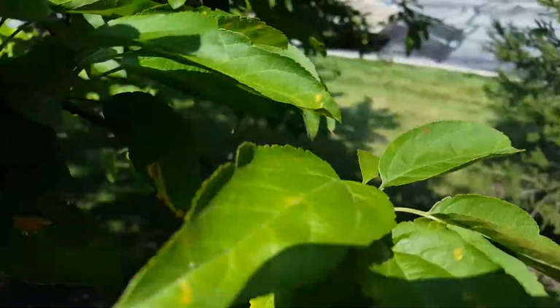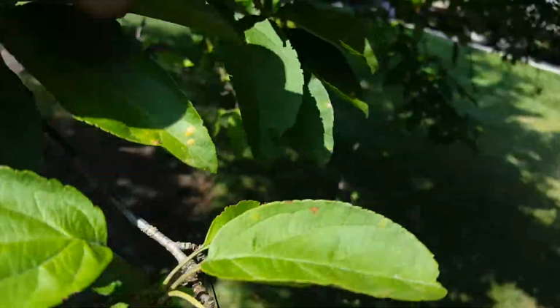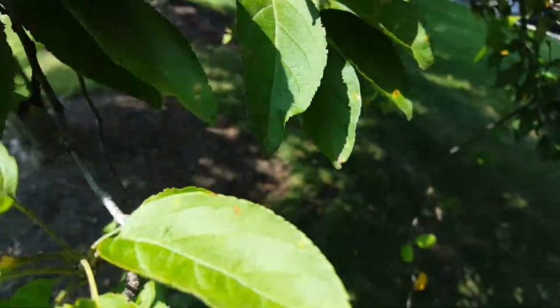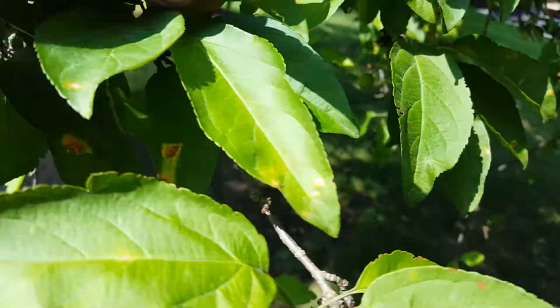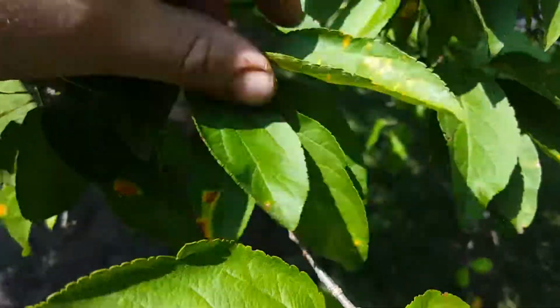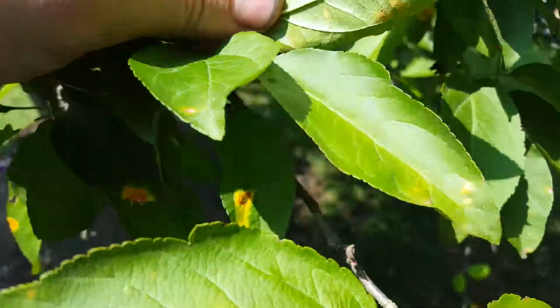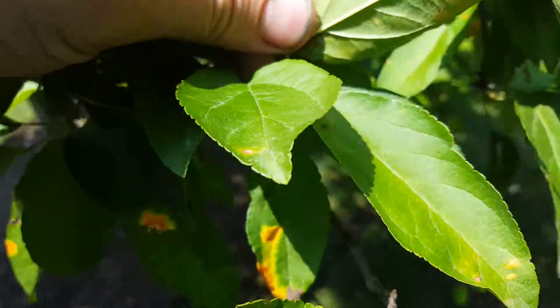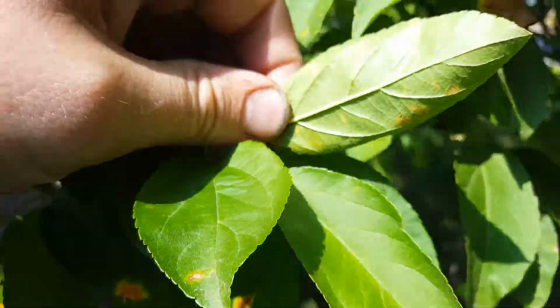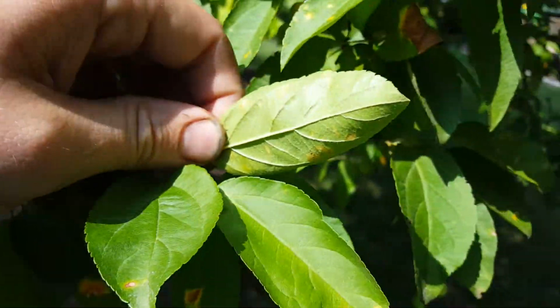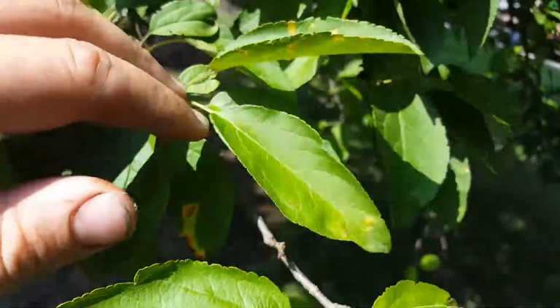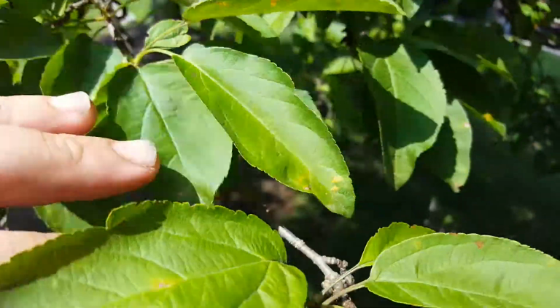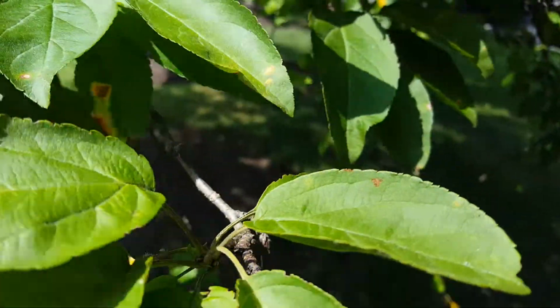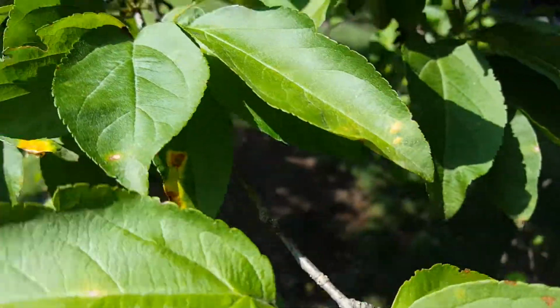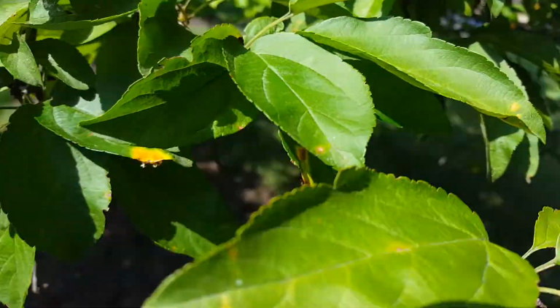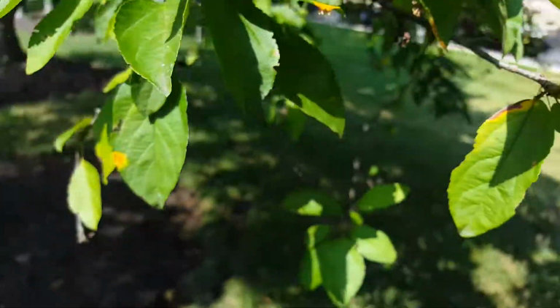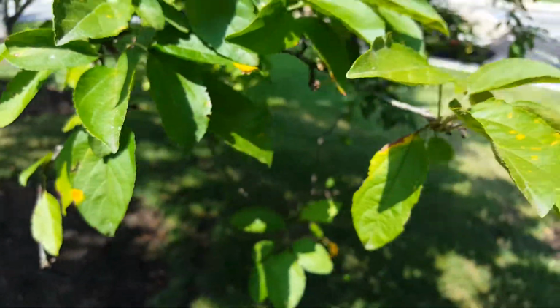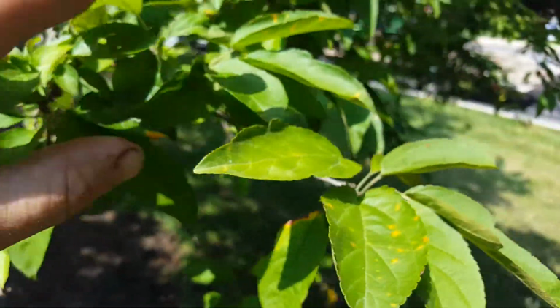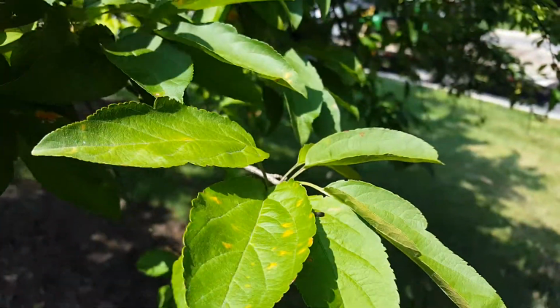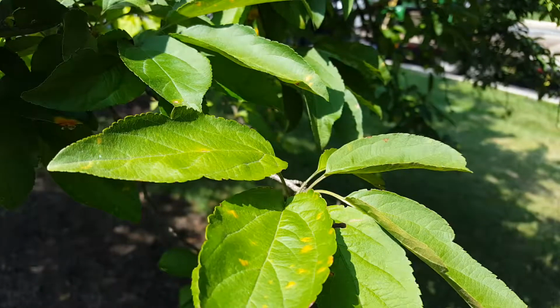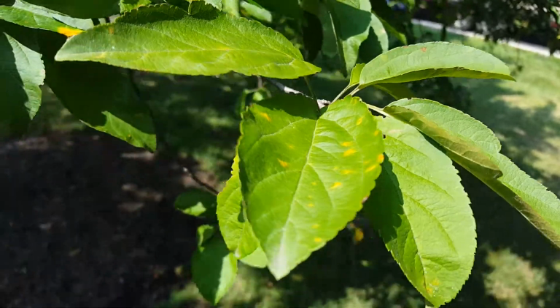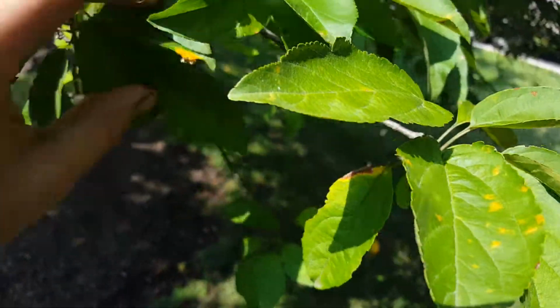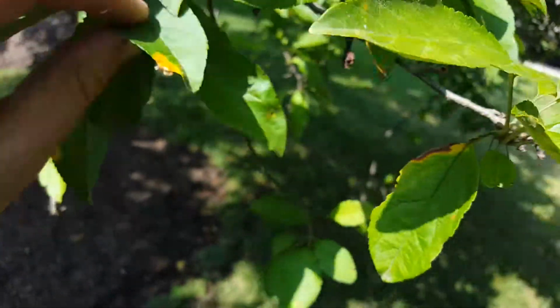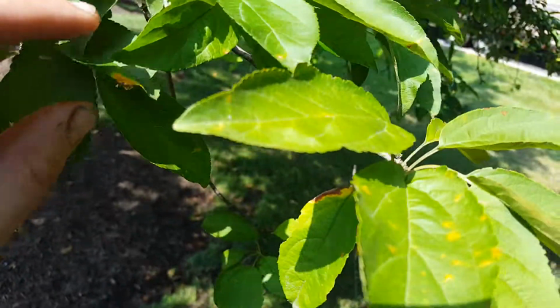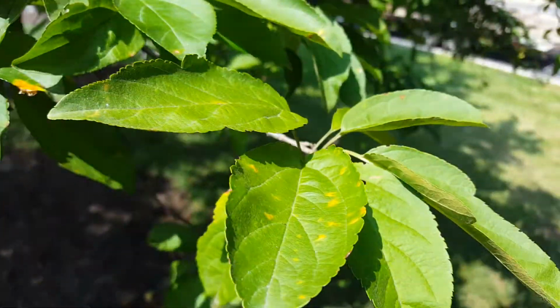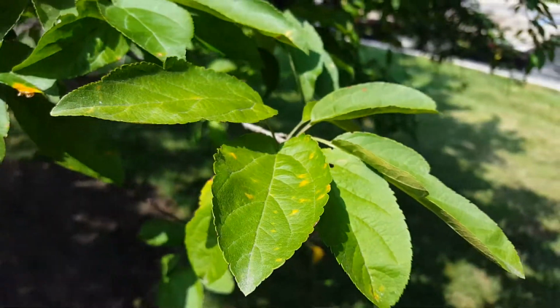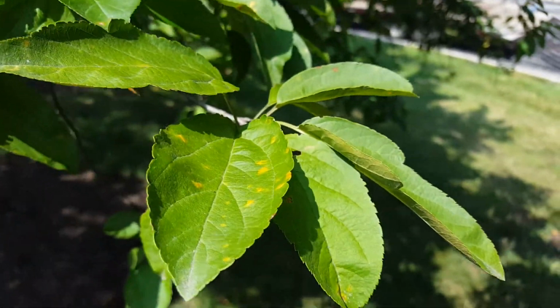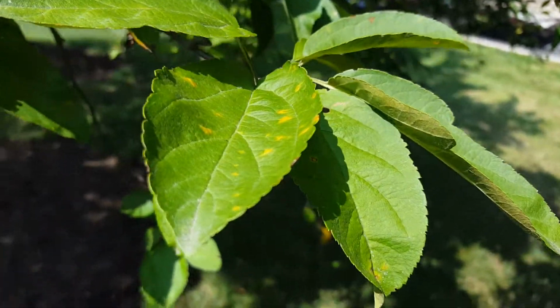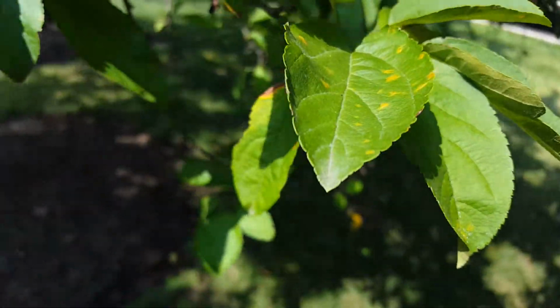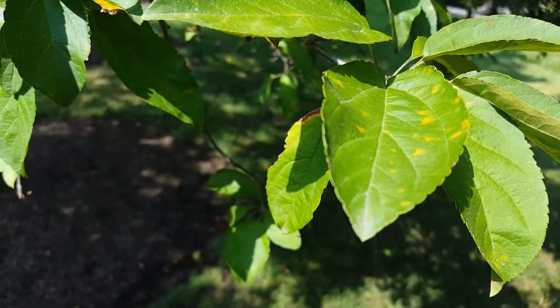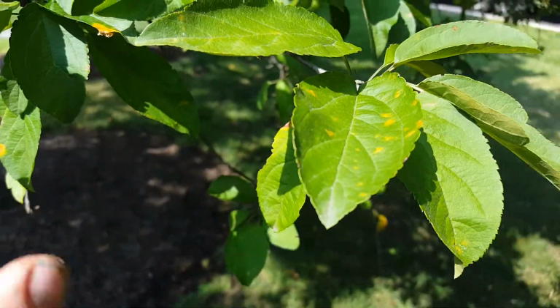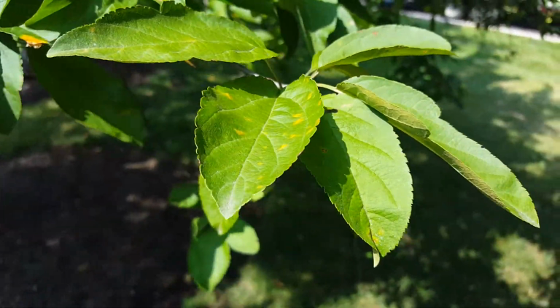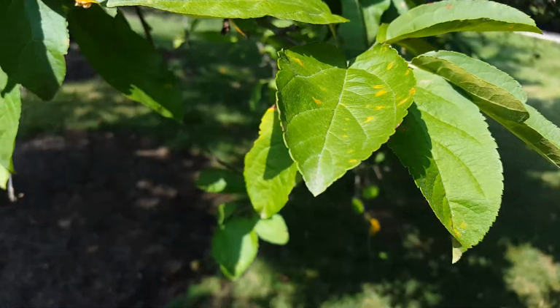It's almost impossible to use curative treatments other than to stop the spread of the disease. You would have to treat this preventatively if you wanted to have a tree free of disease. If you sprayed a fungicide now it would just stop the spread.